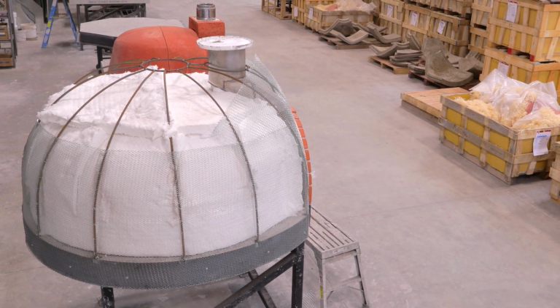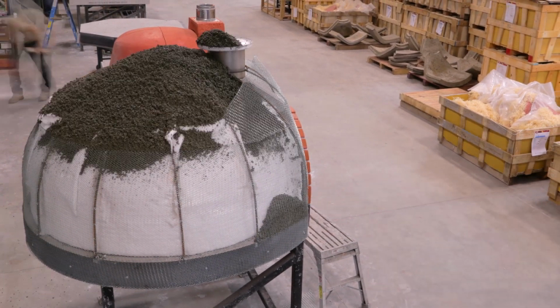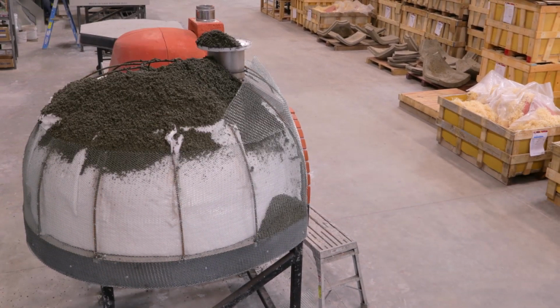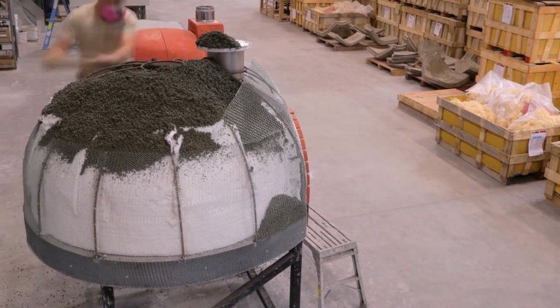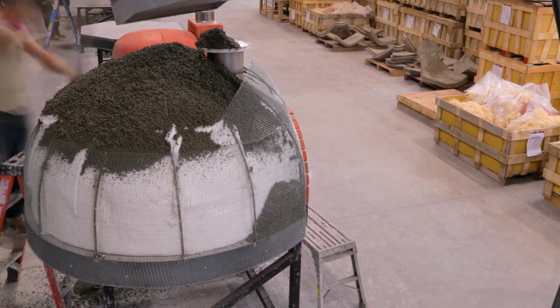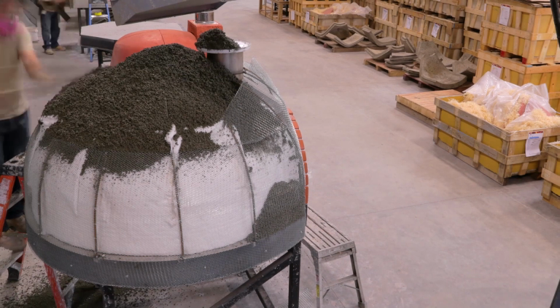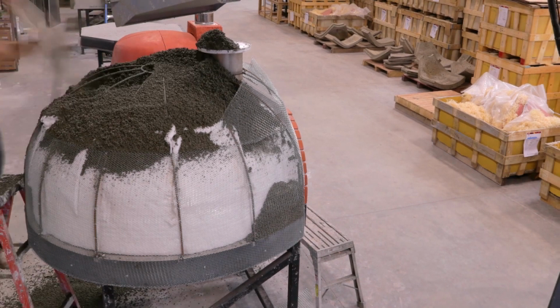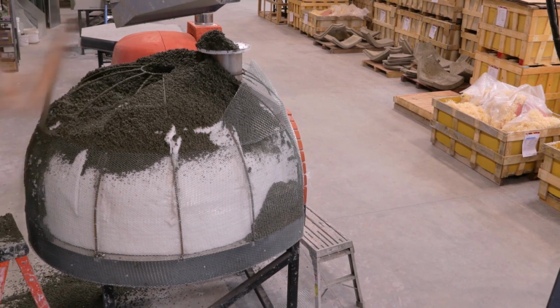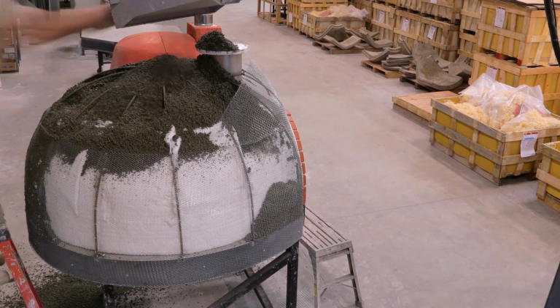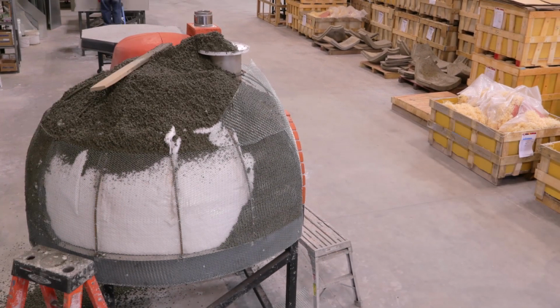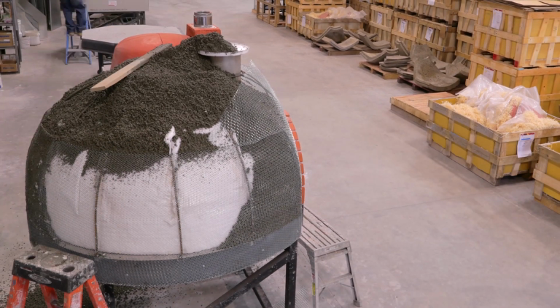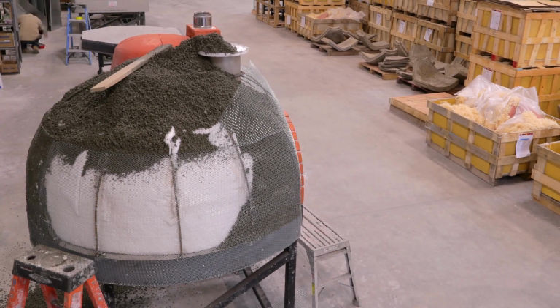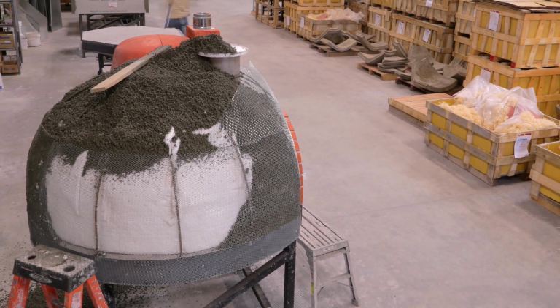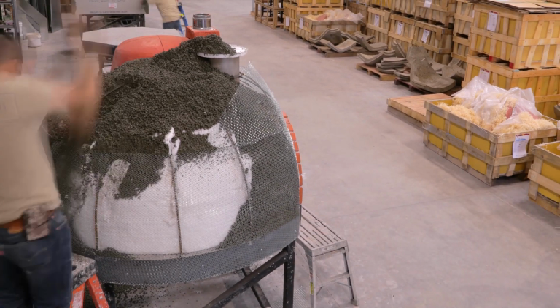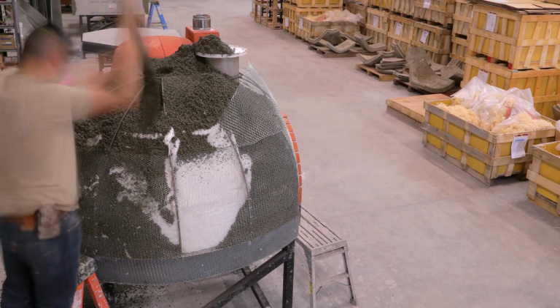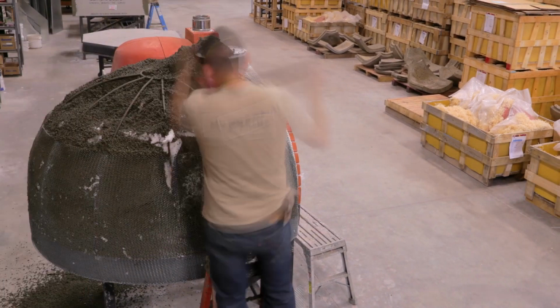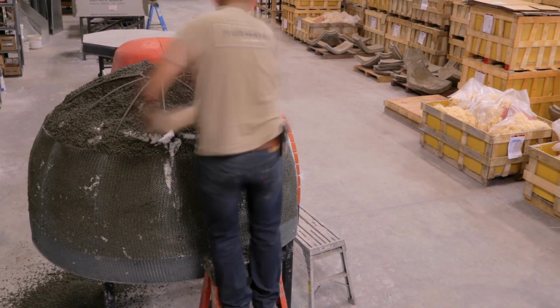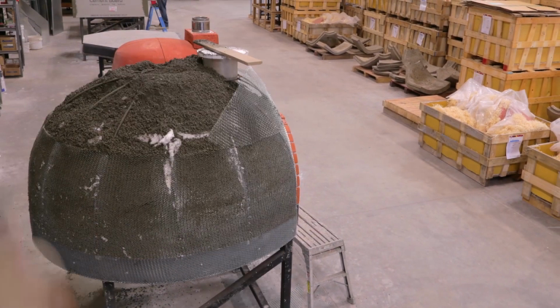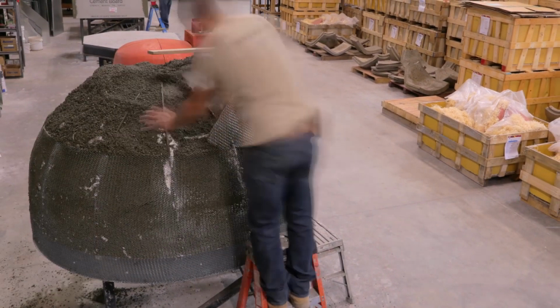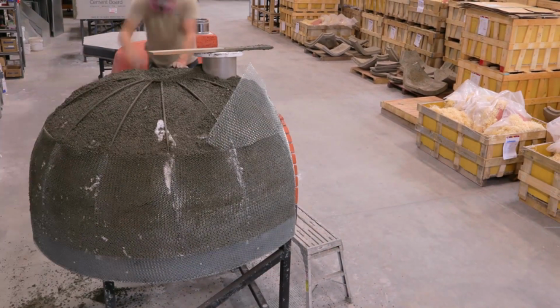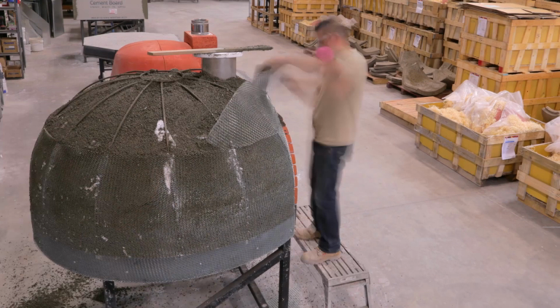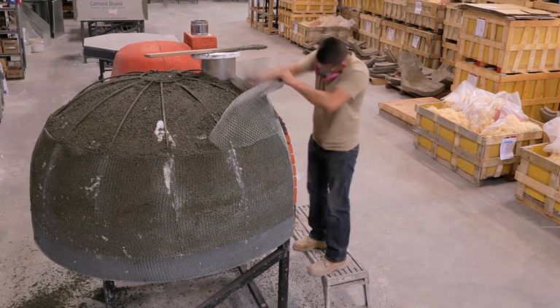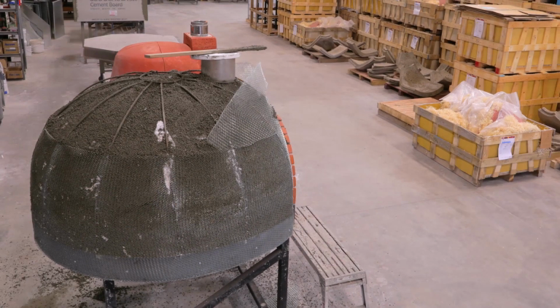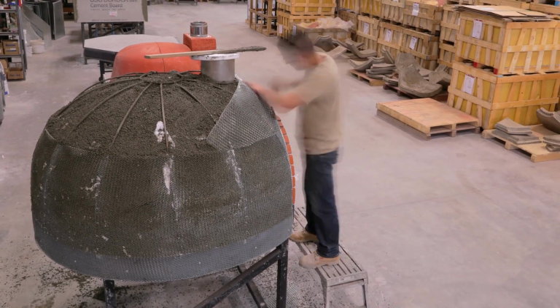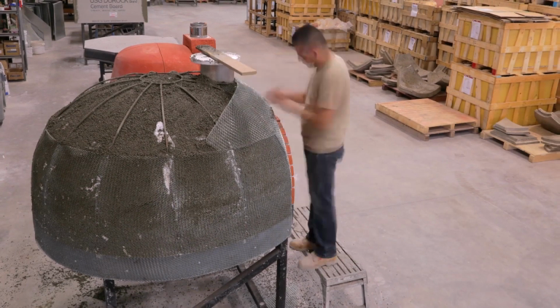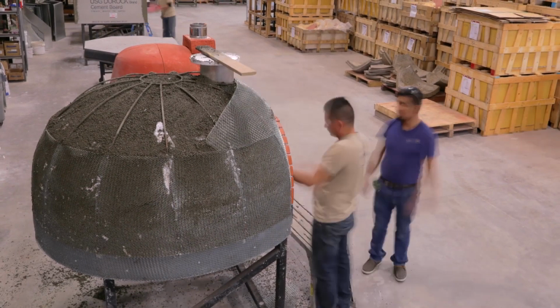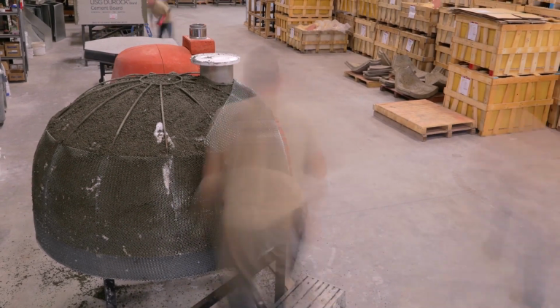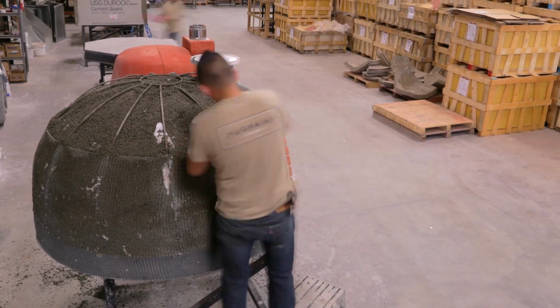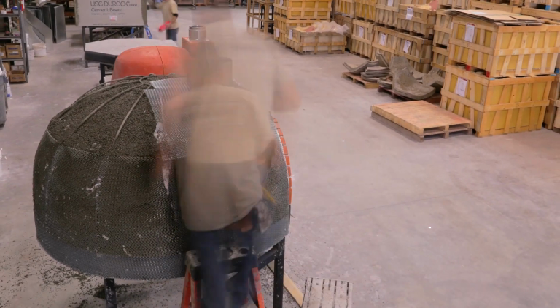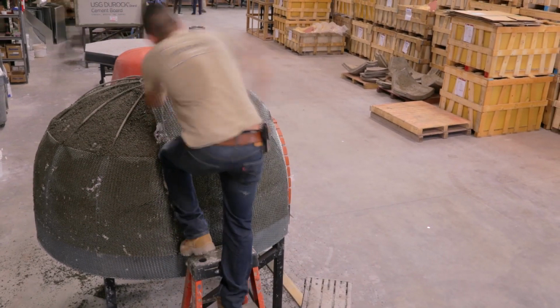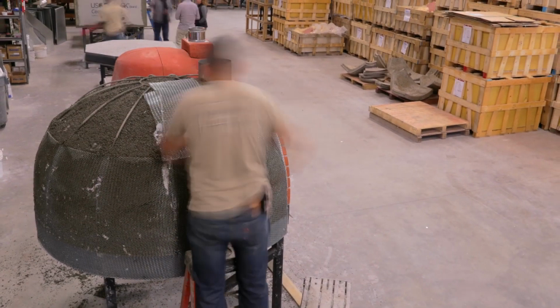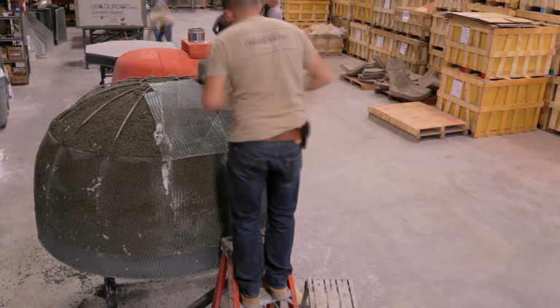Again, we do not take shortcuts by laying the lath directly onto the insulating blanket and then applying the stucco. That method has proven to be a sure failure in the stucco enclosure.